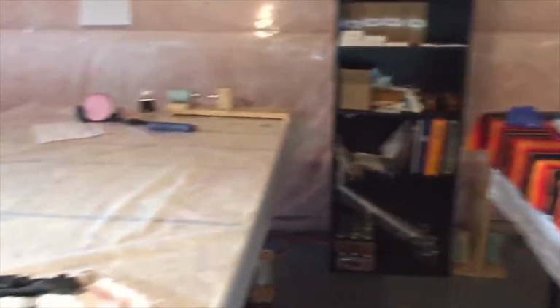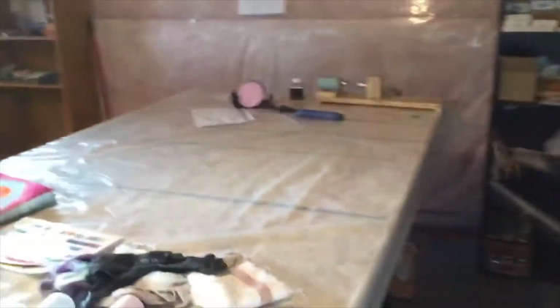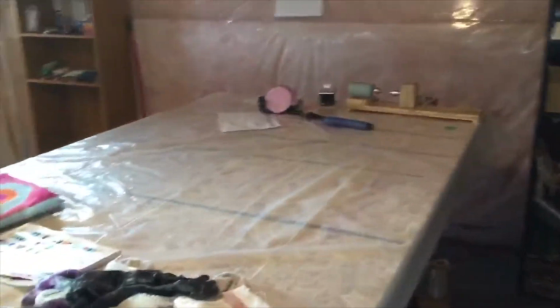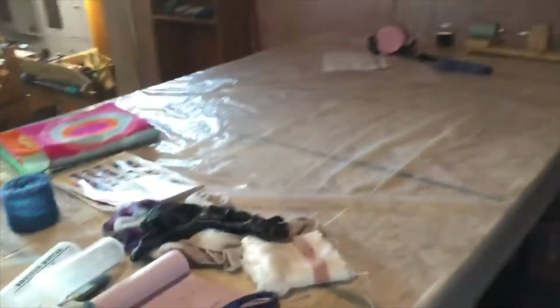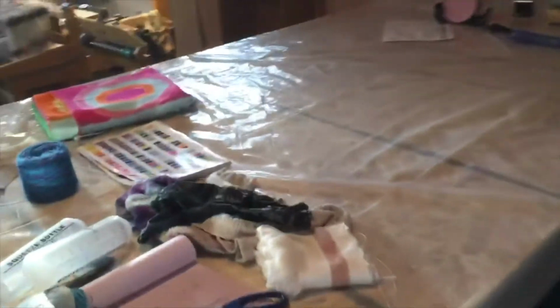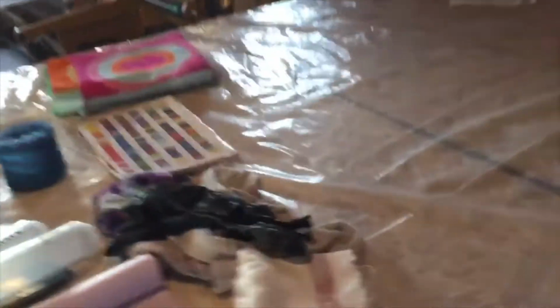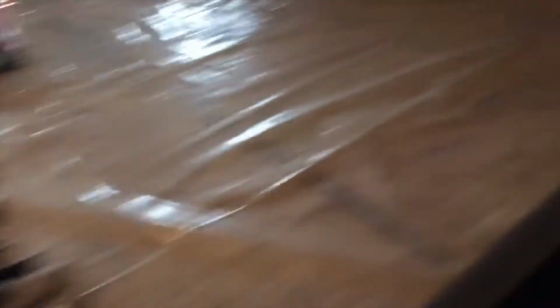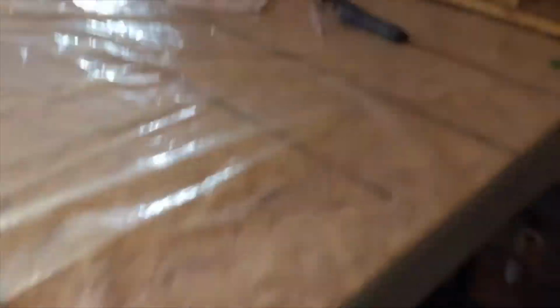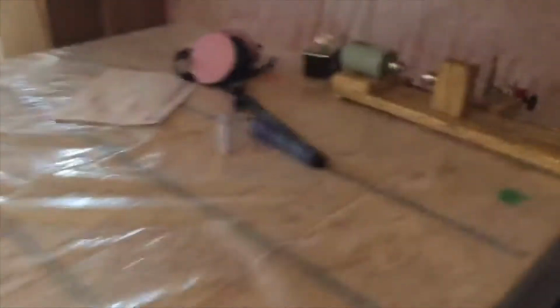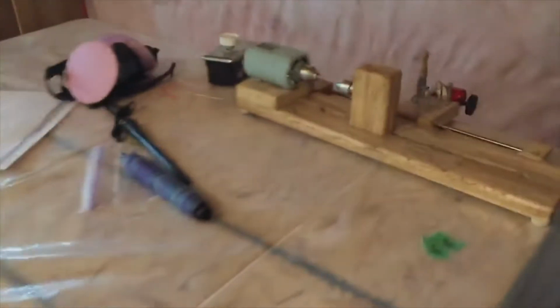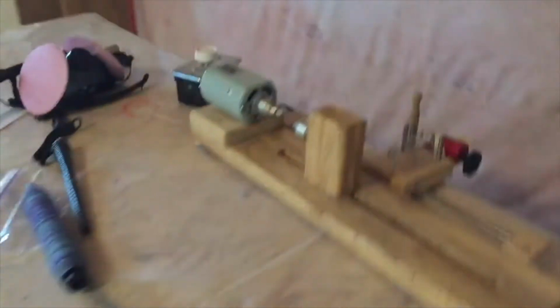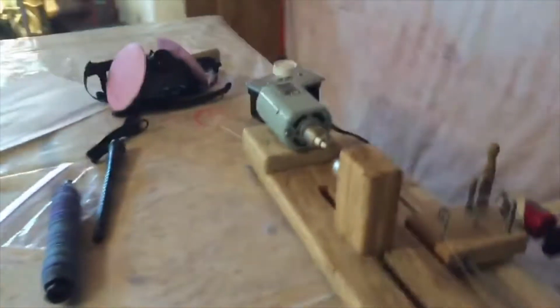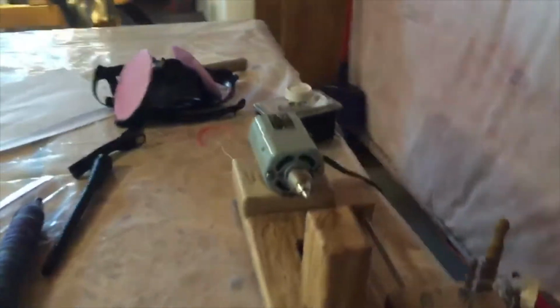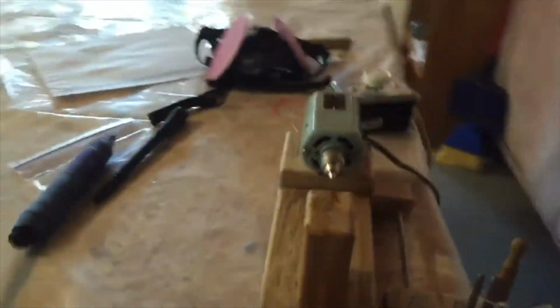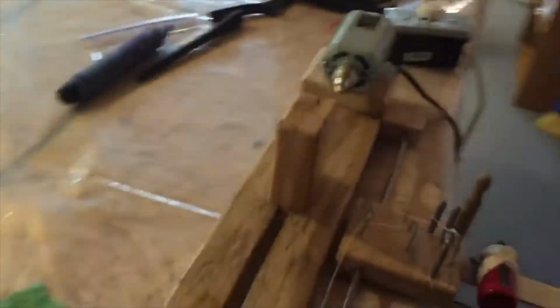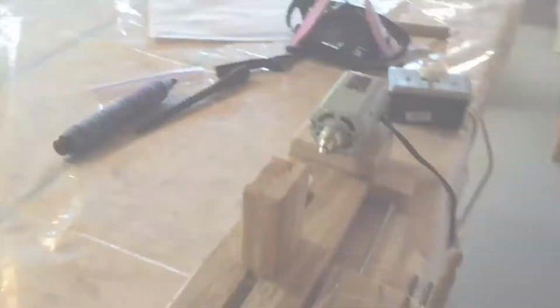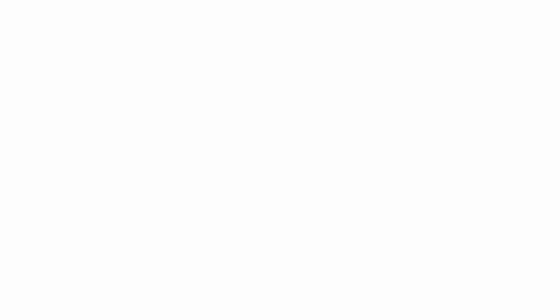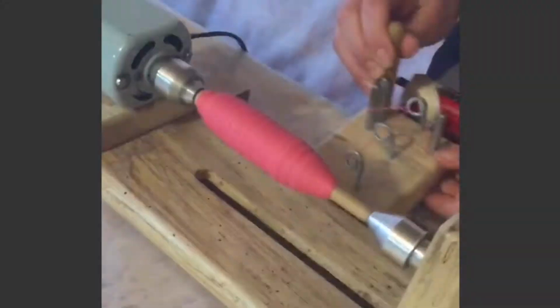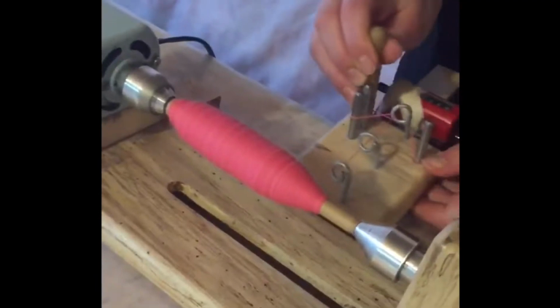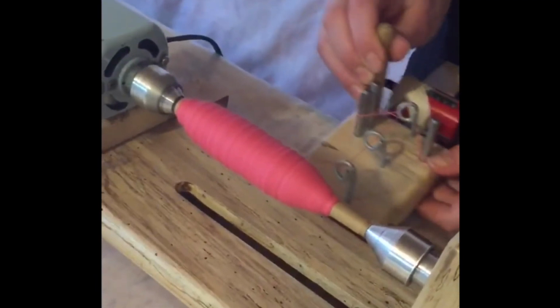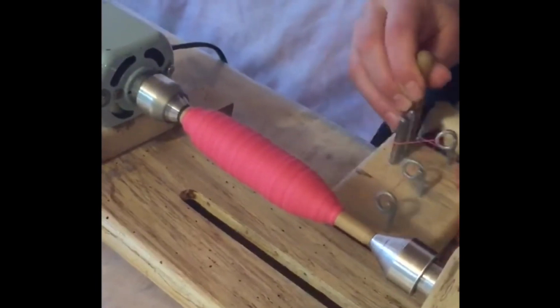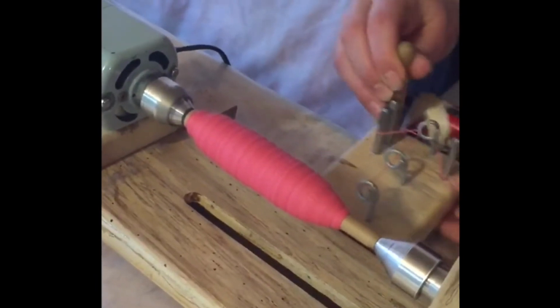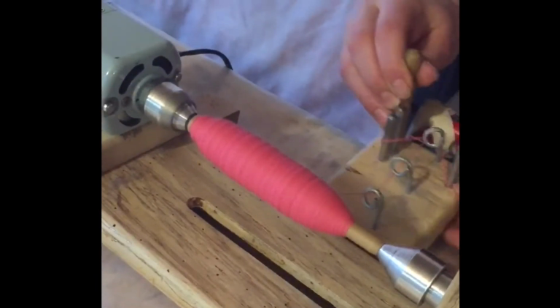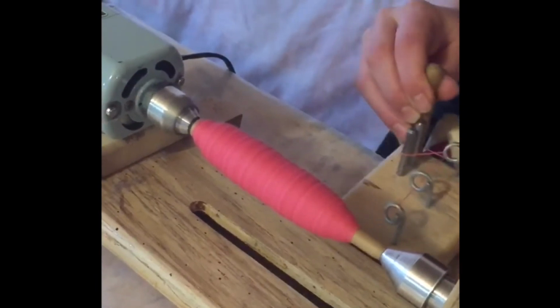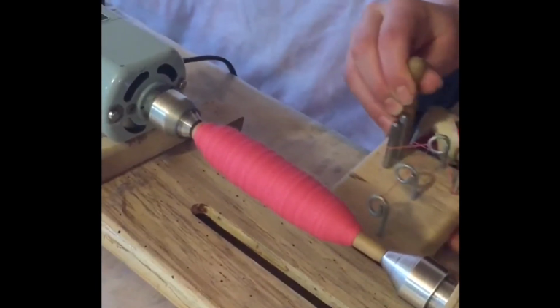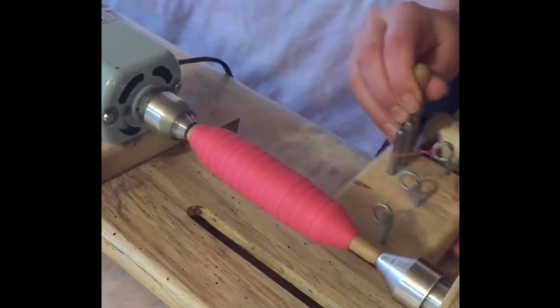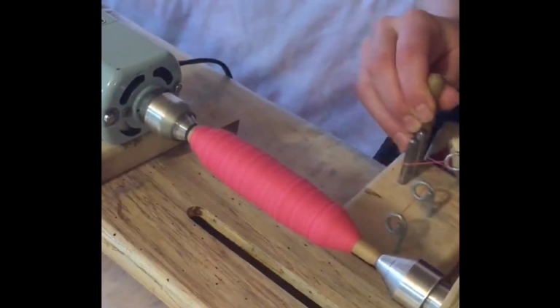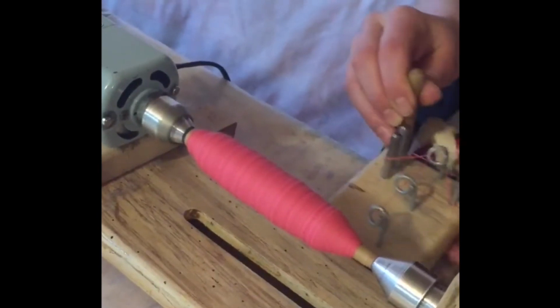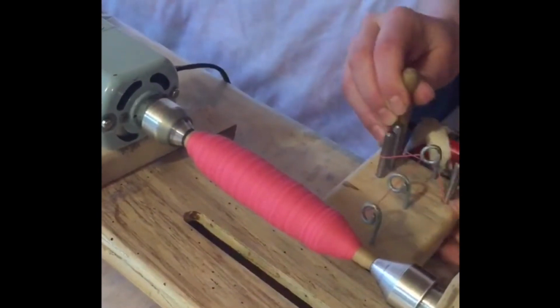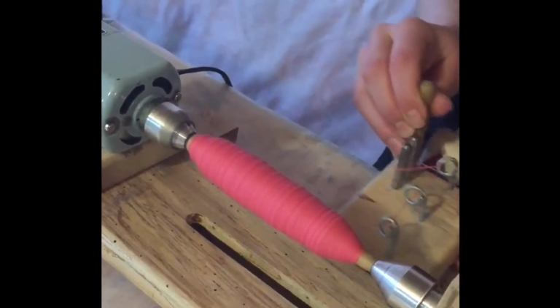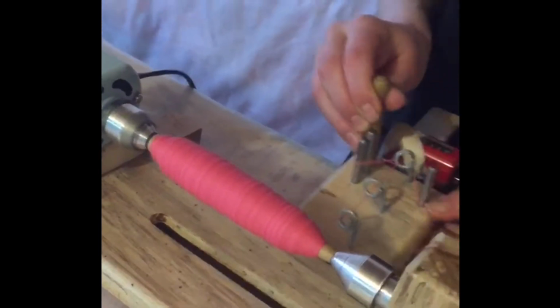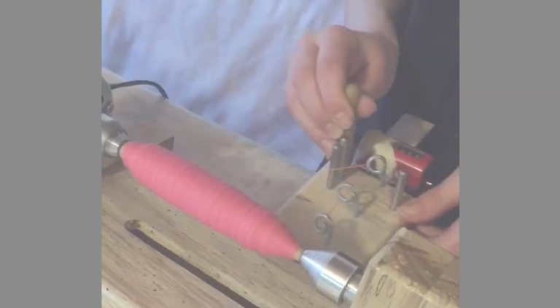Over here is where we do our dye work, and at the end we wind our perns and bobbins. Here is Sam winding a pern today for Cinnamon Hearts.